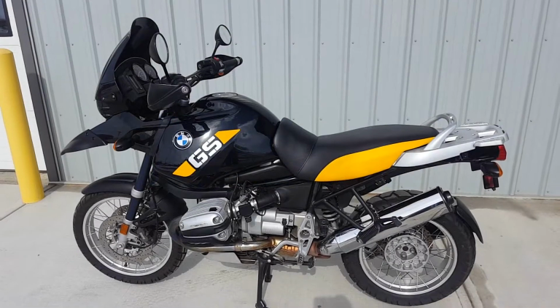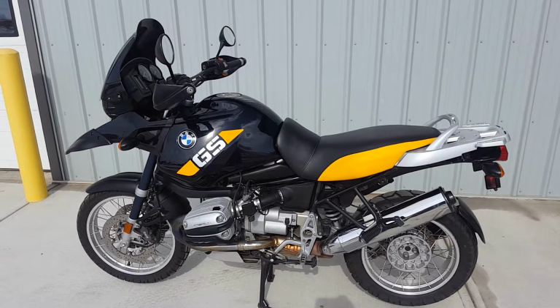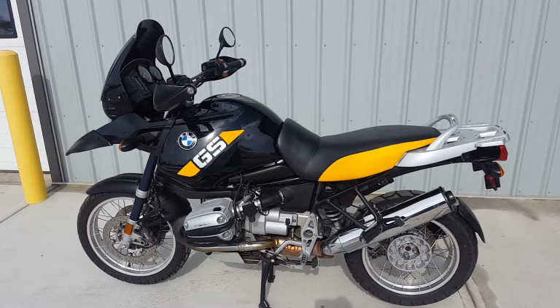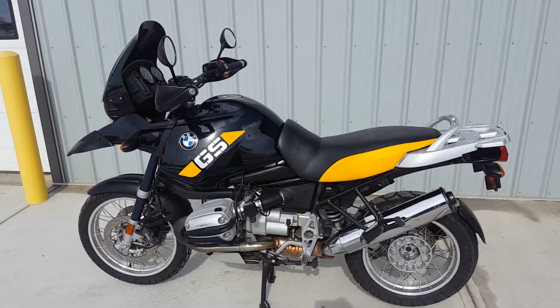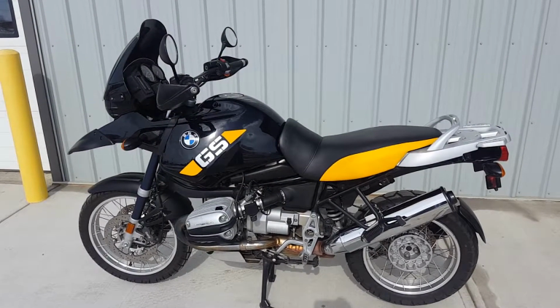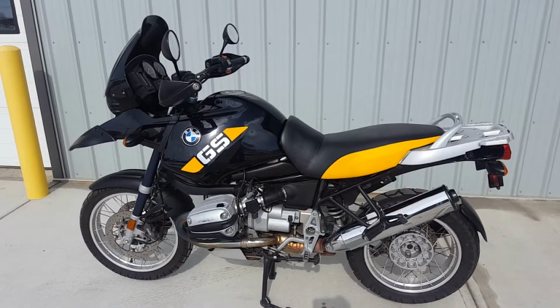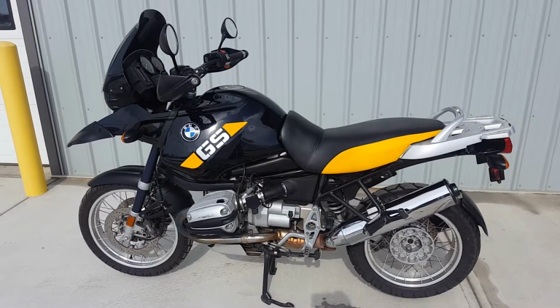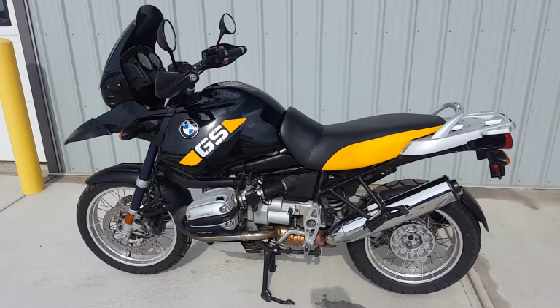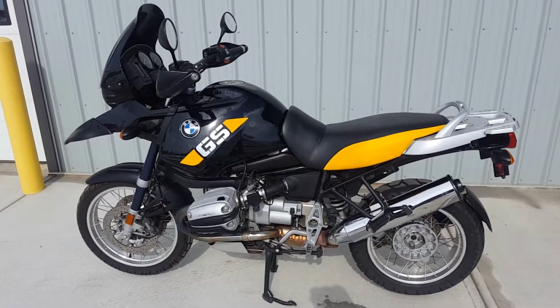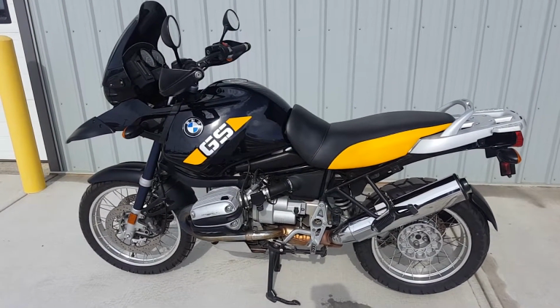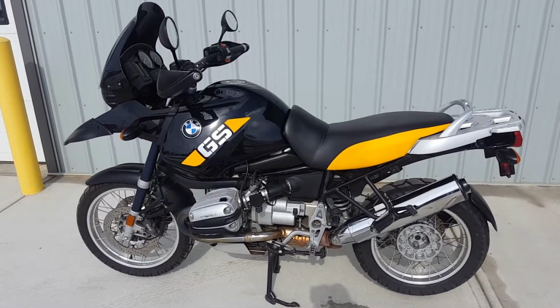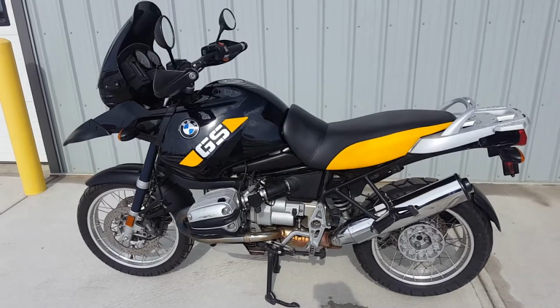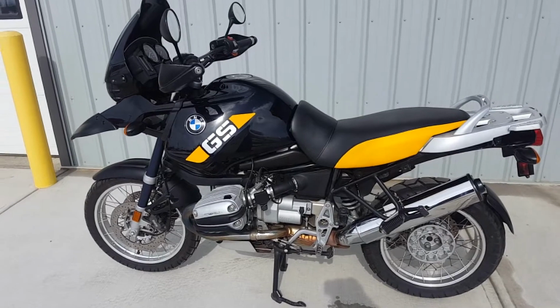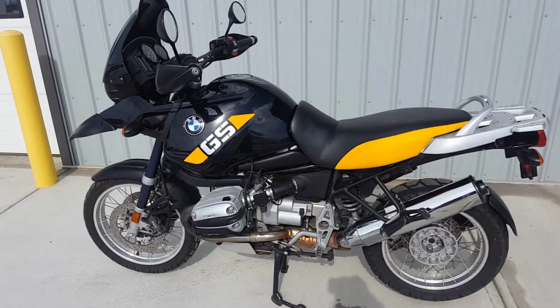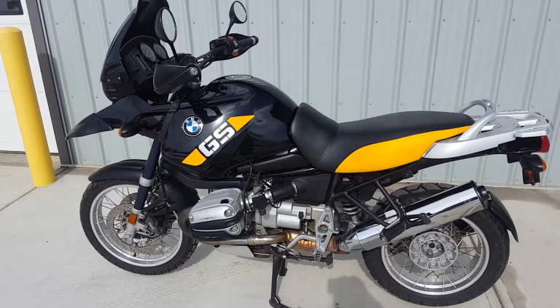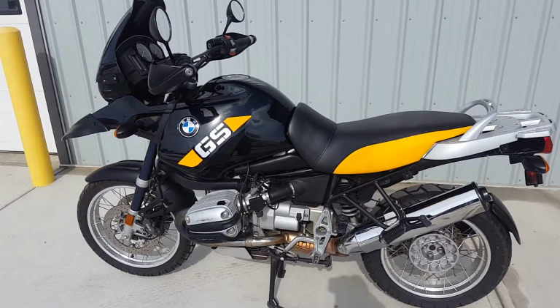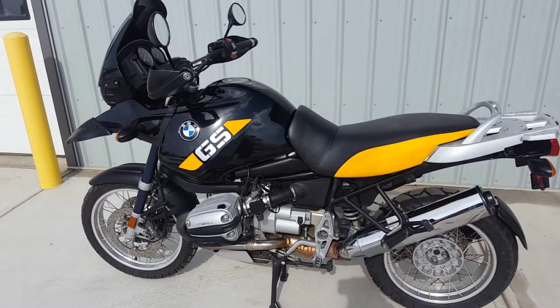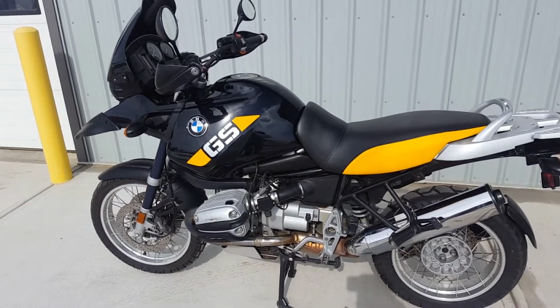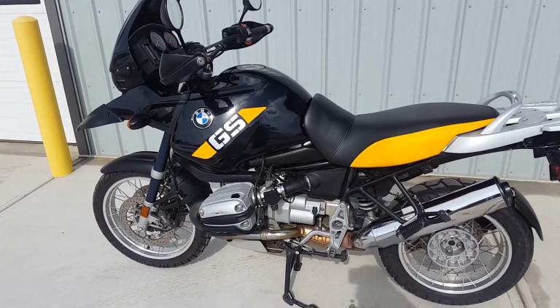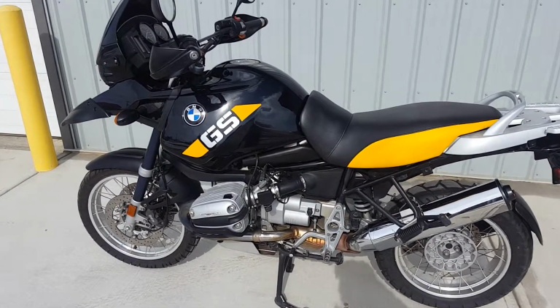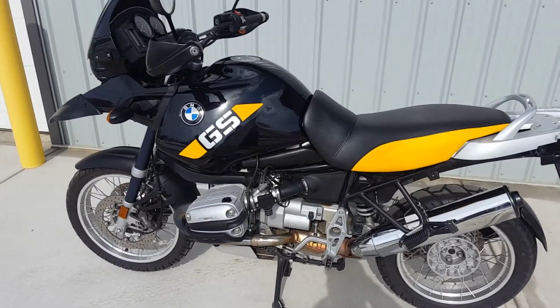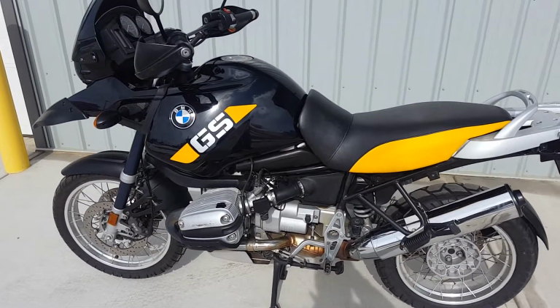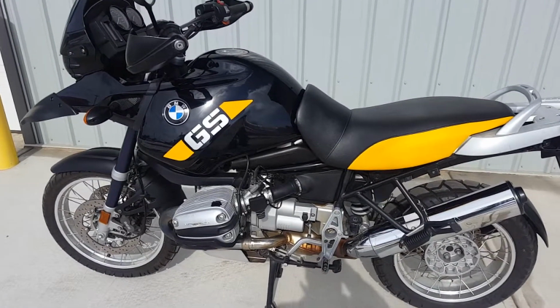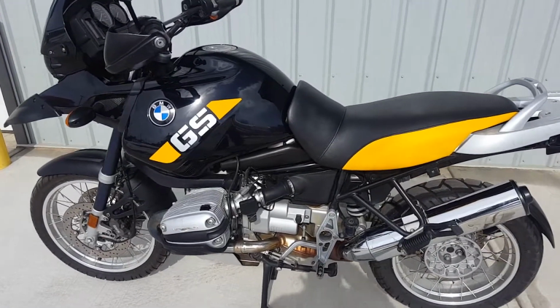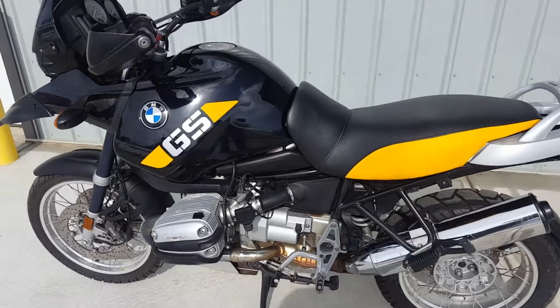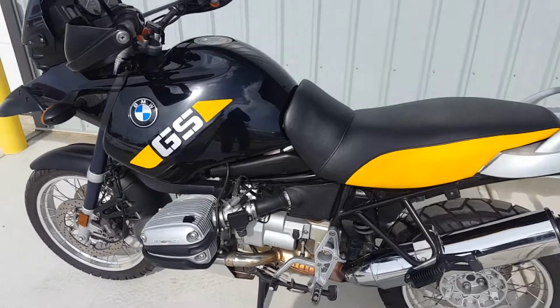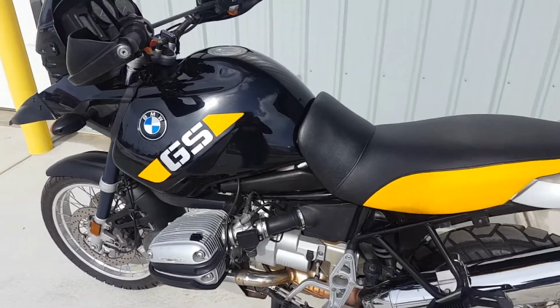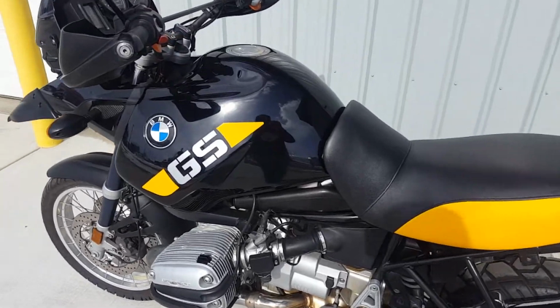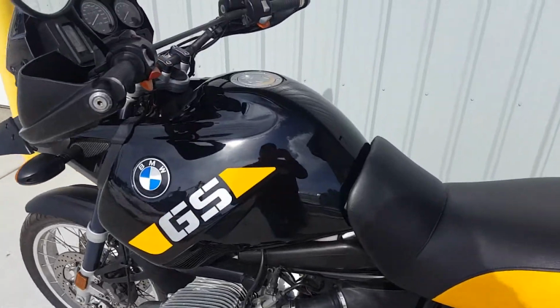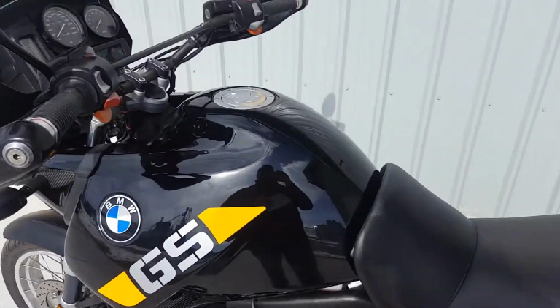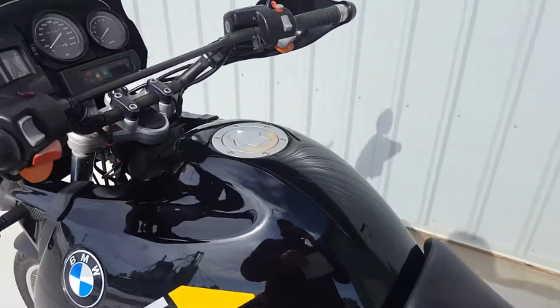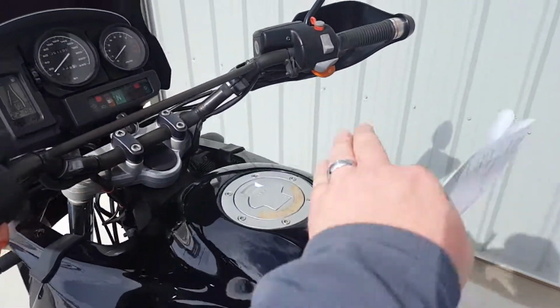Hey folks, BJ from Brokers Marine and Sport in Camrose here with you today, taking a look at a BMW. This time it's a 2002 R1150 GS, built on a 1130cc power plant. We're gonna fire the bike up and then talk a little bit more about it.